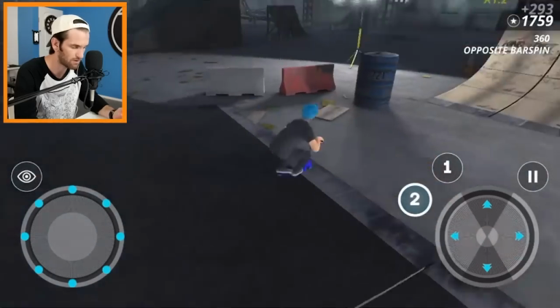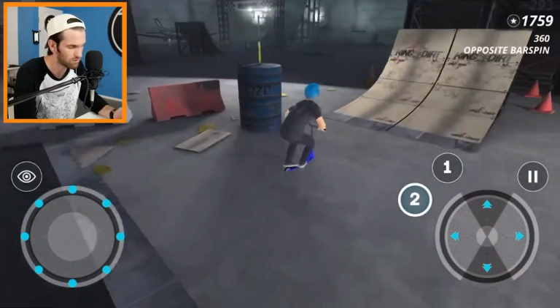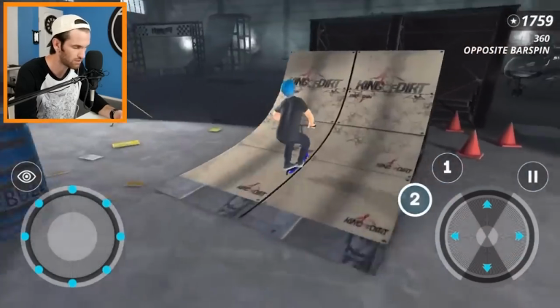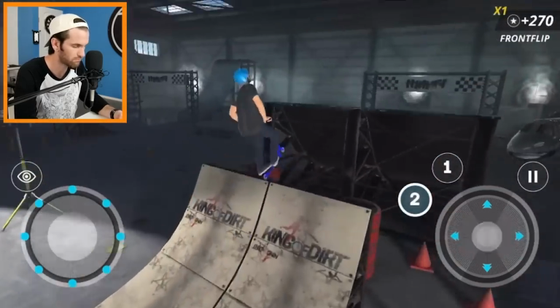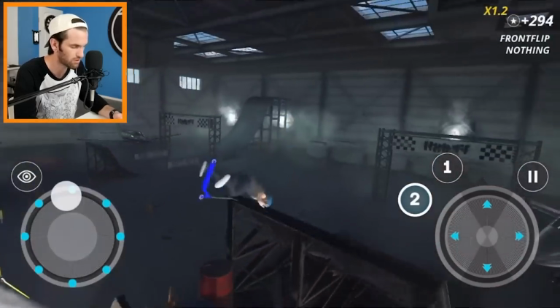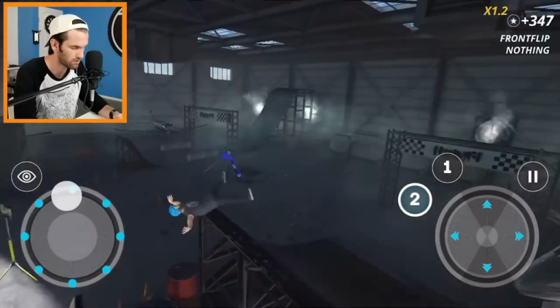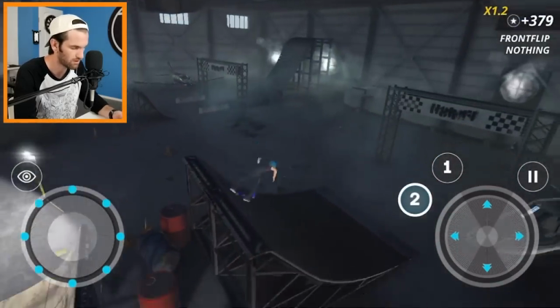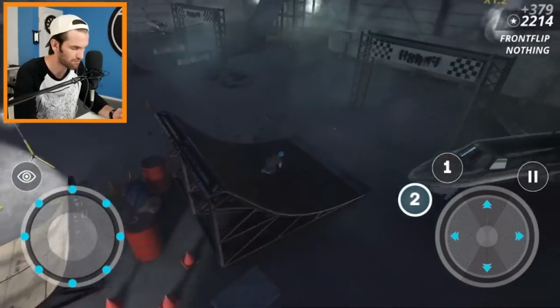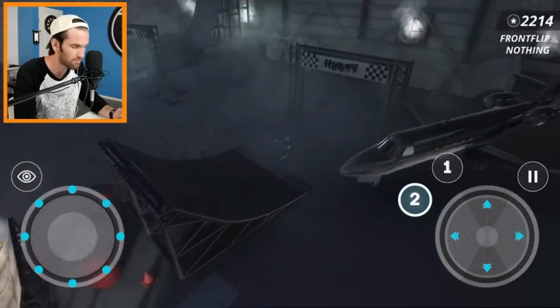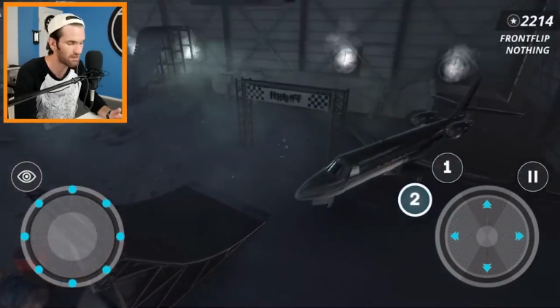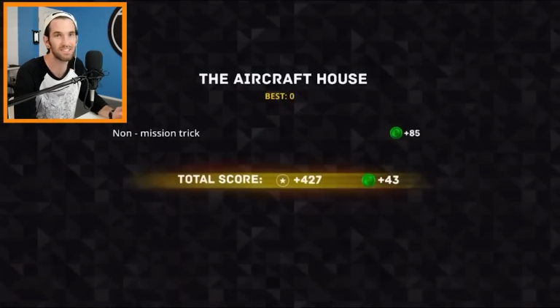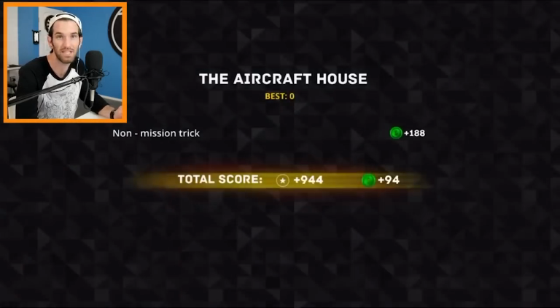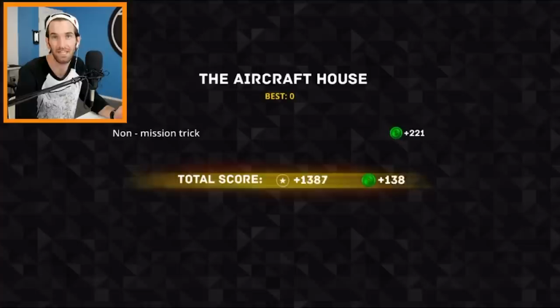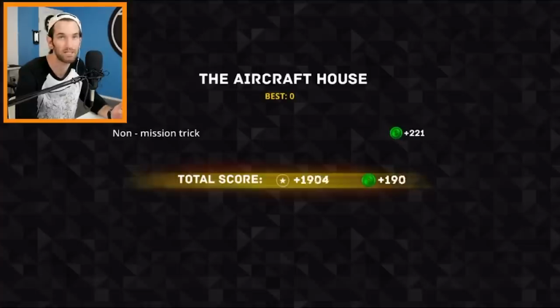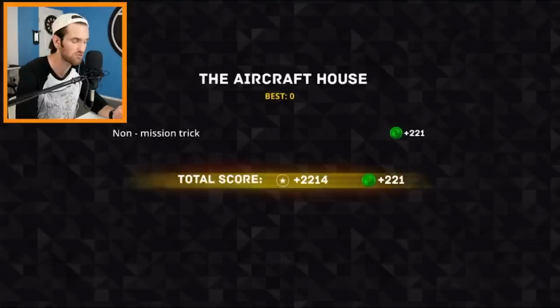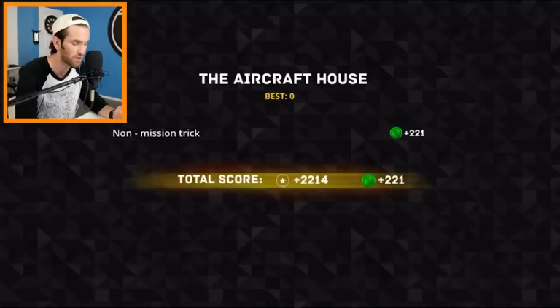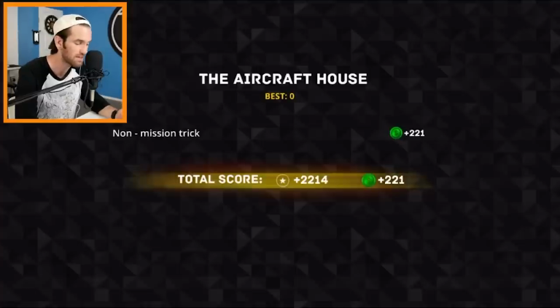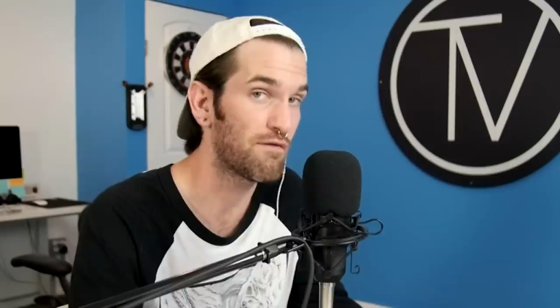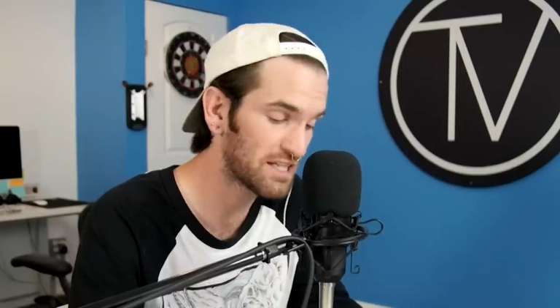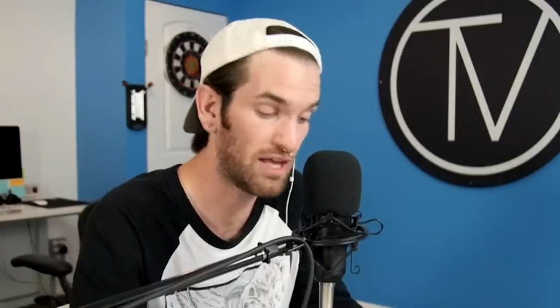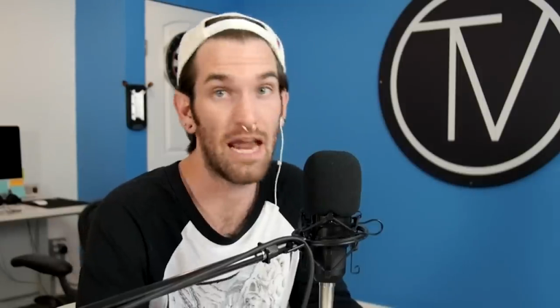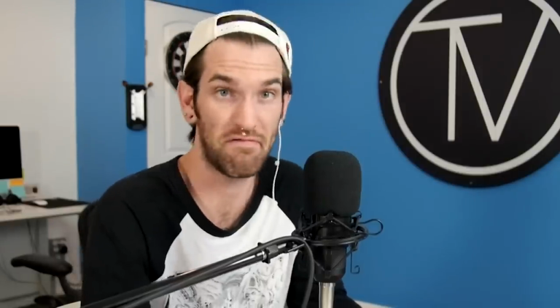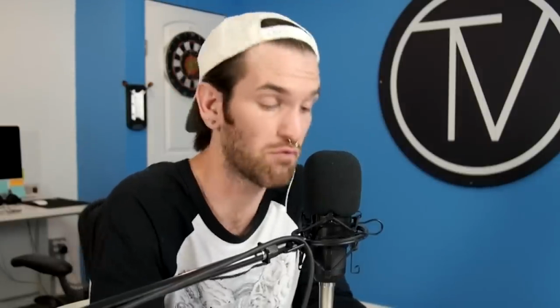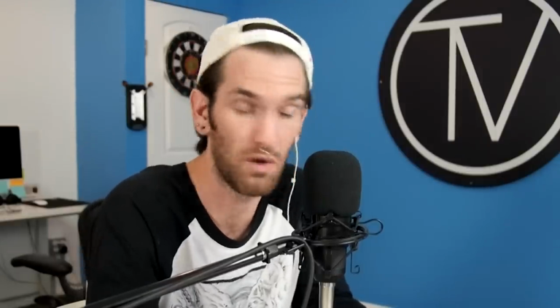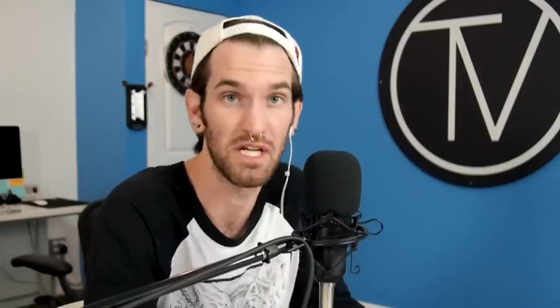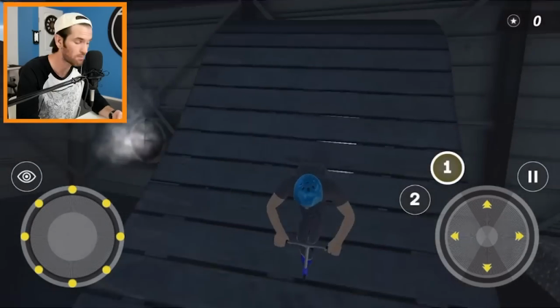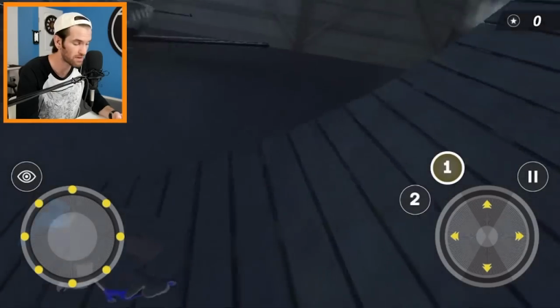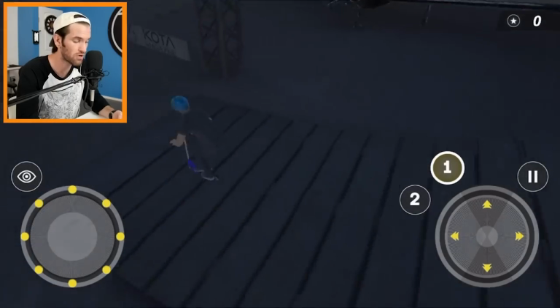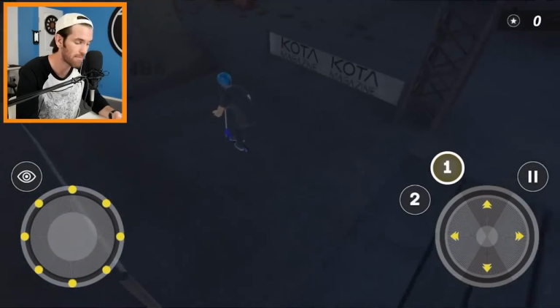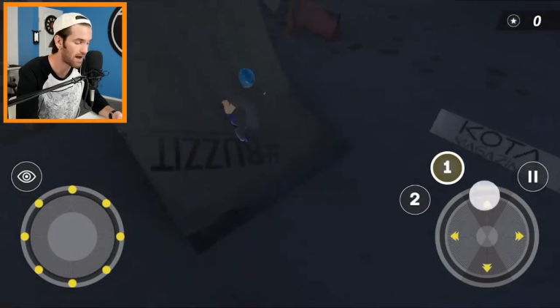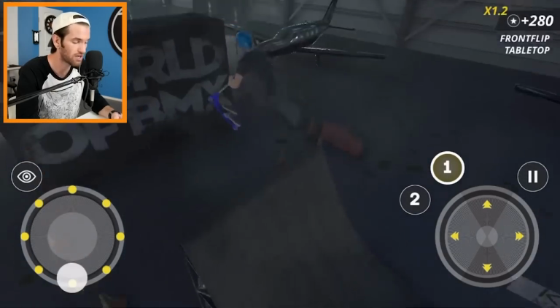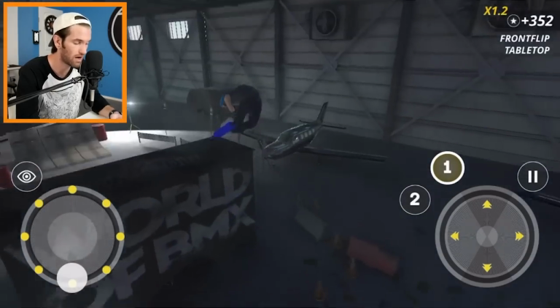Call it a heel whip, it's all good. Look at that — front flip nothing. That's physically impossible unless you're Ryan Williams, and frankly when I play this game I feel like Ryan Williams. I'm gonna do one more run on this and show you another map that I've already unlocked.